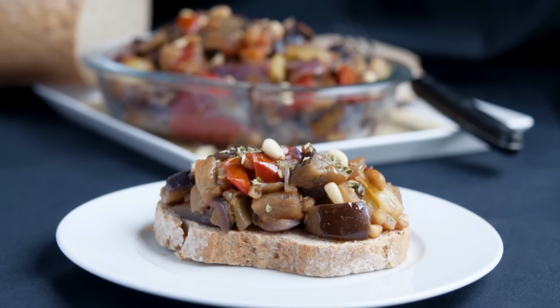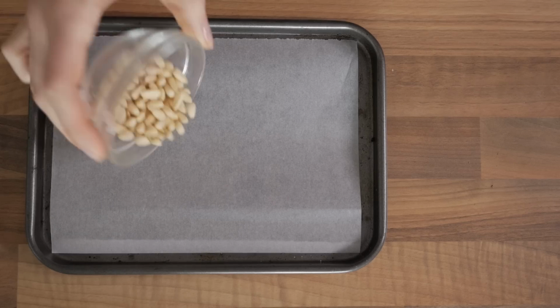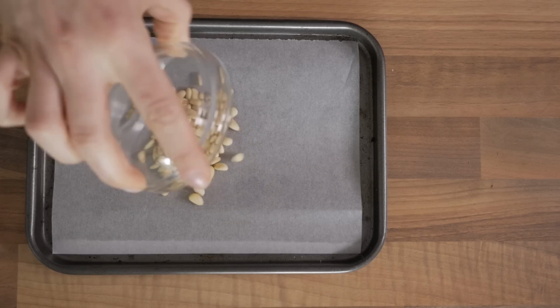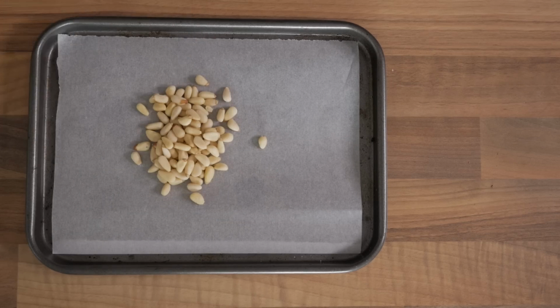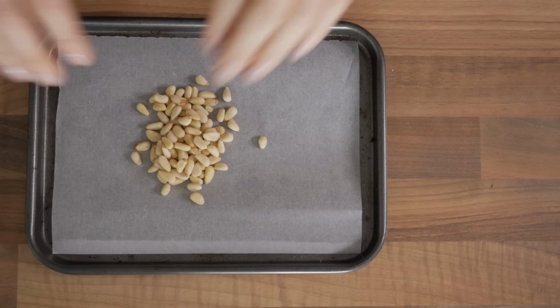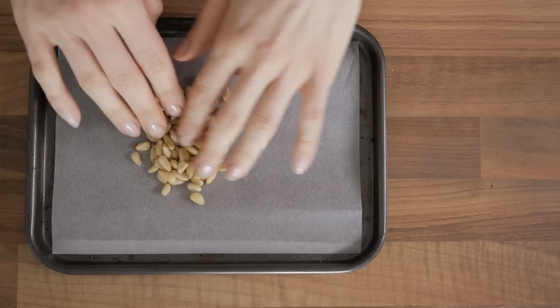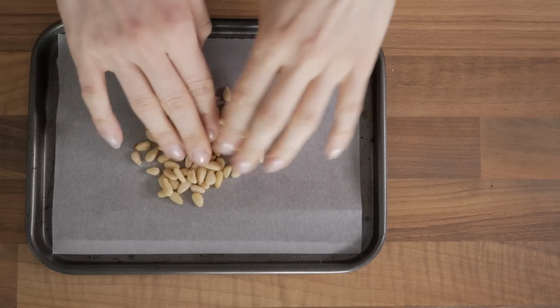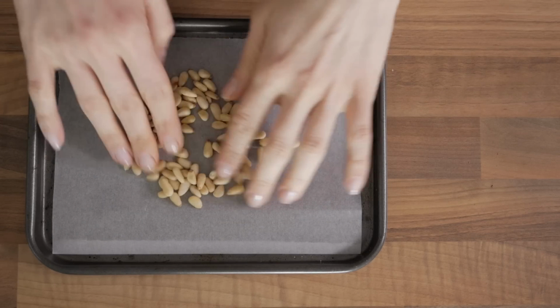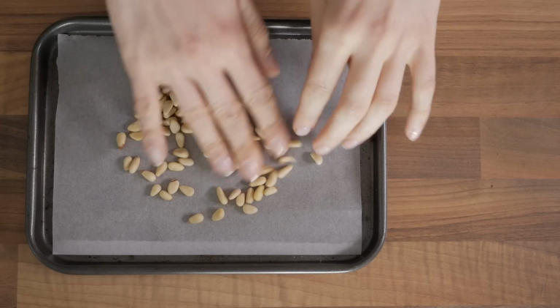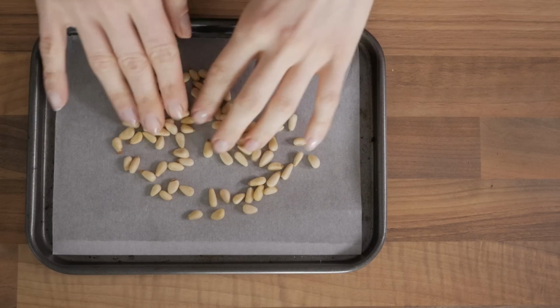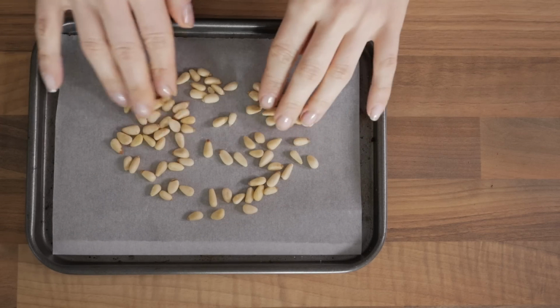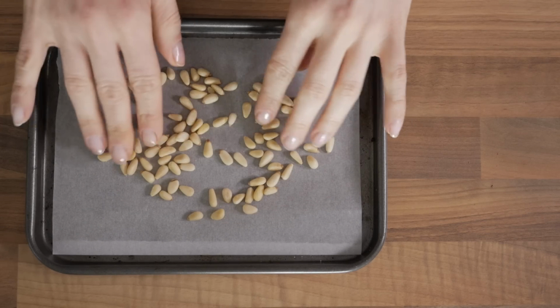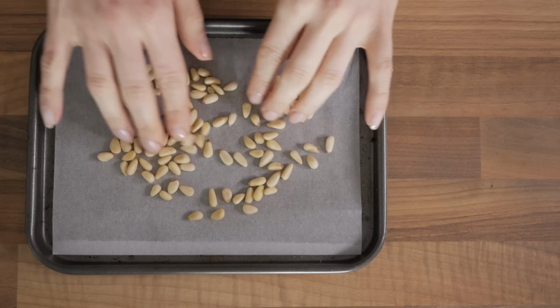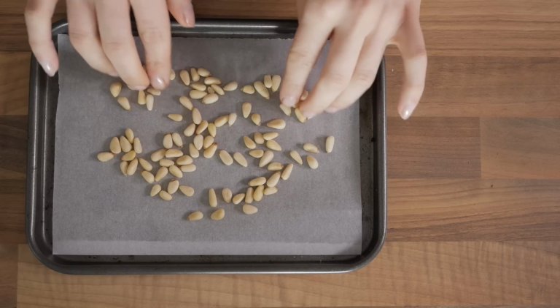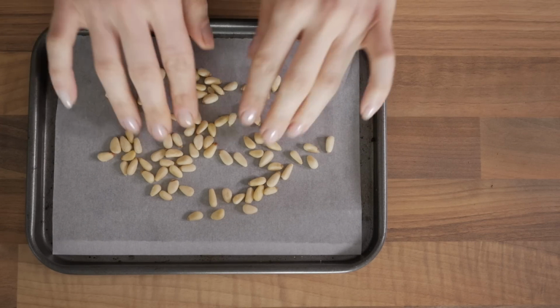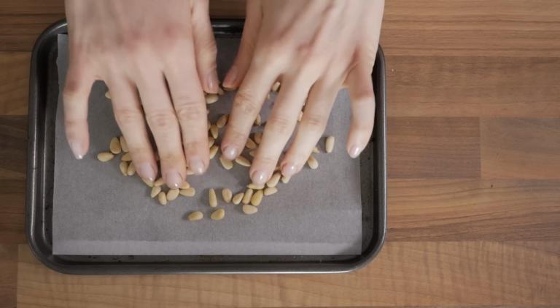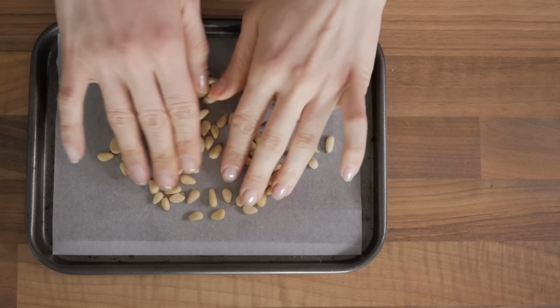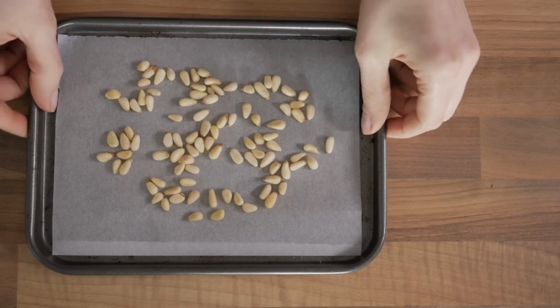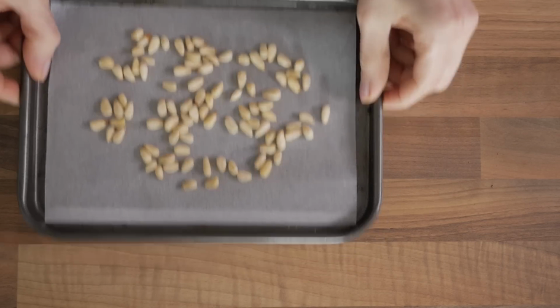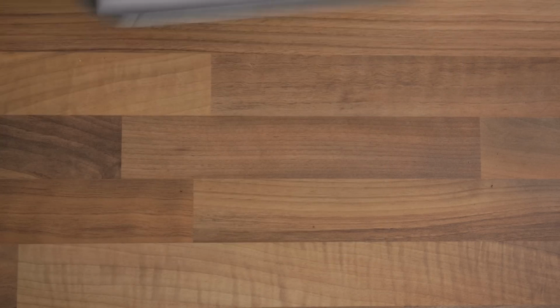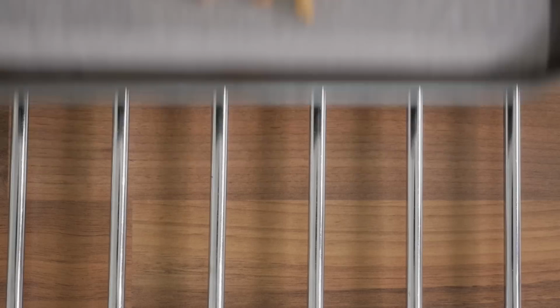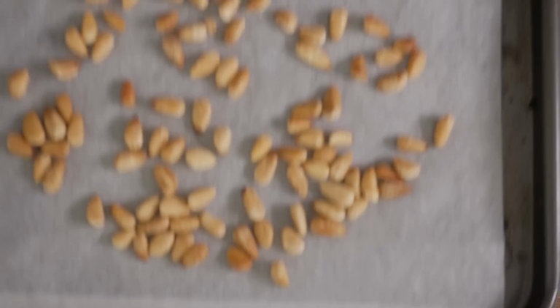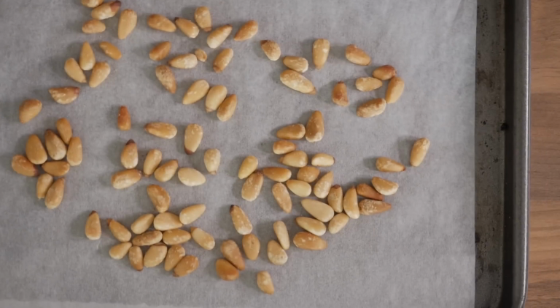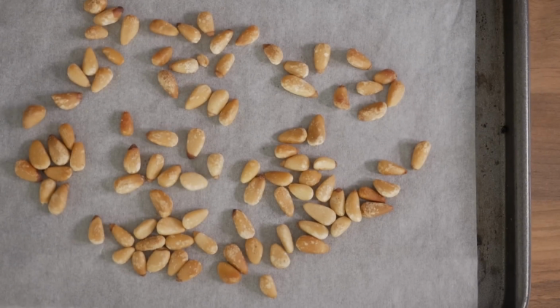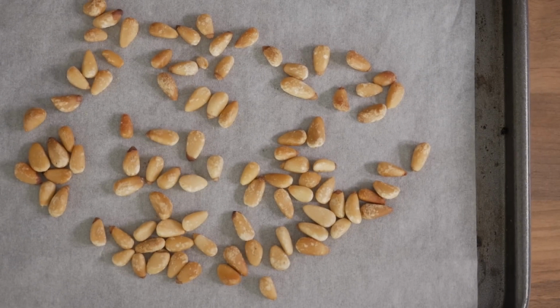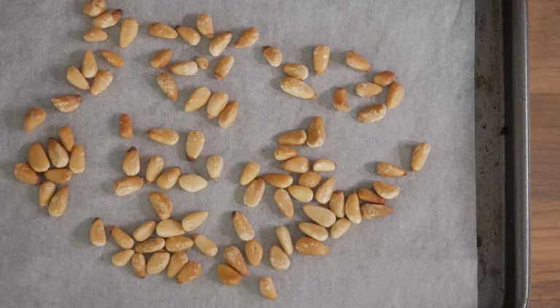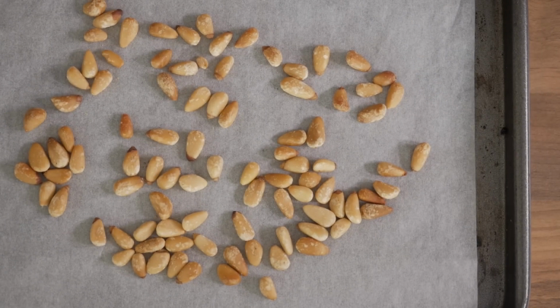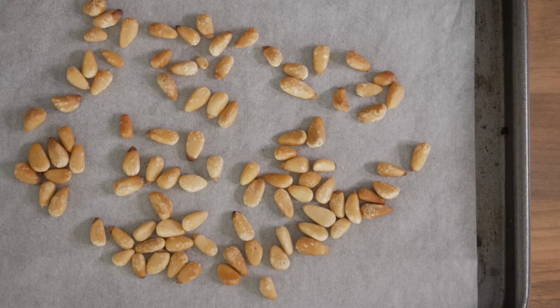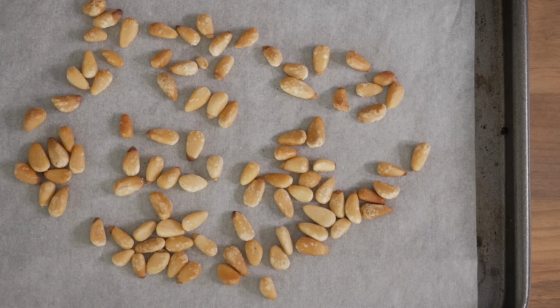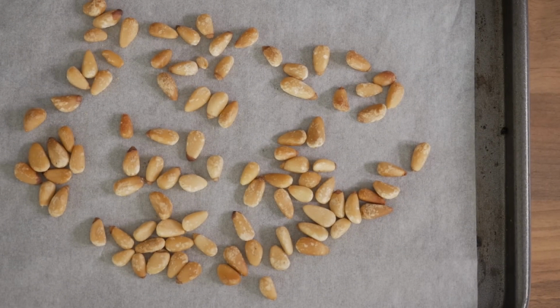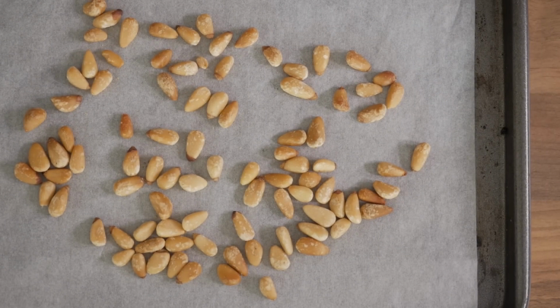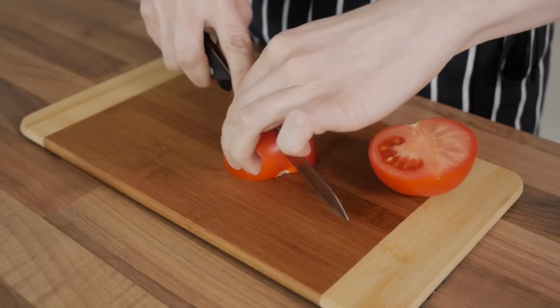To begin with, preheat the oven to 180 degrees Celsius, or 360 degrees Fahrenheit, and toast the pine nuts for 5 minutes. This will add a delicious roasted note to the caponata later on.